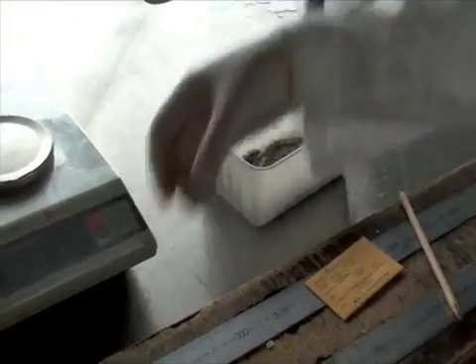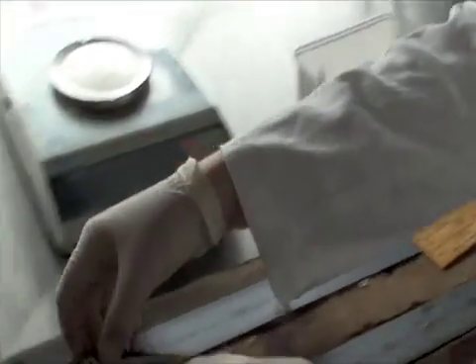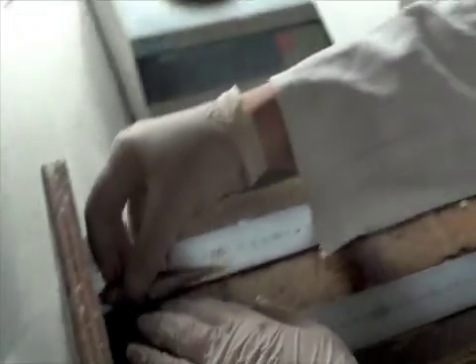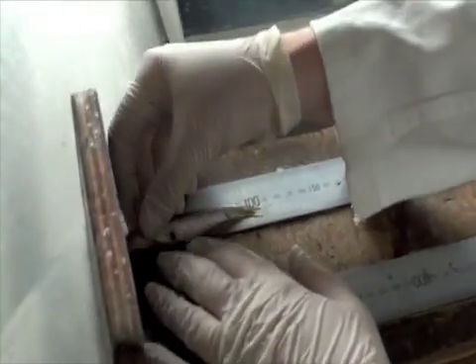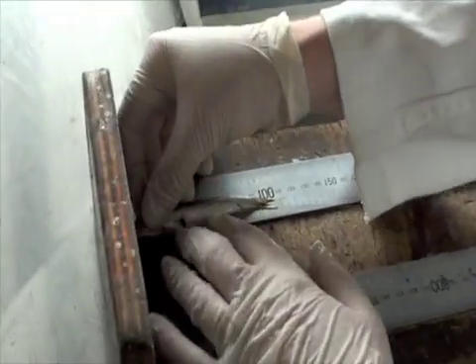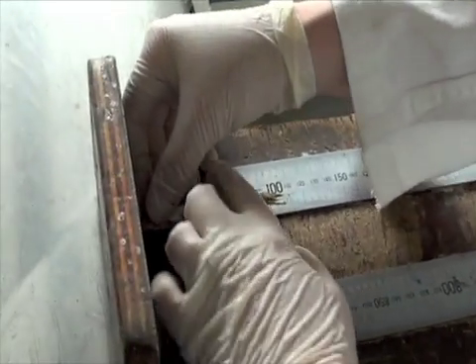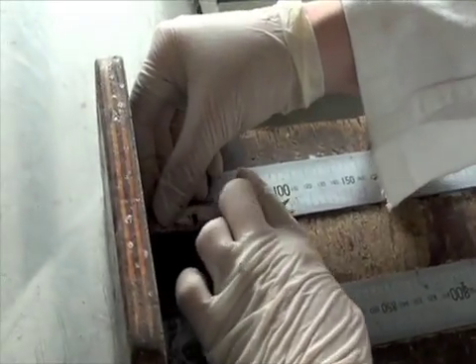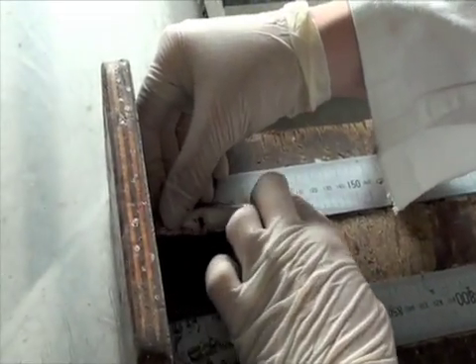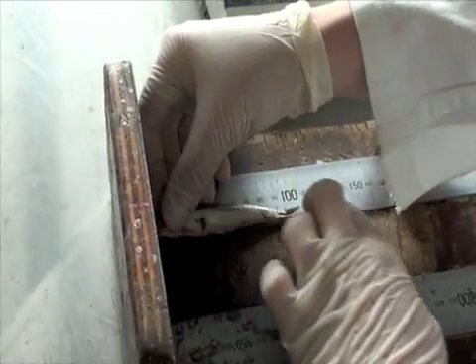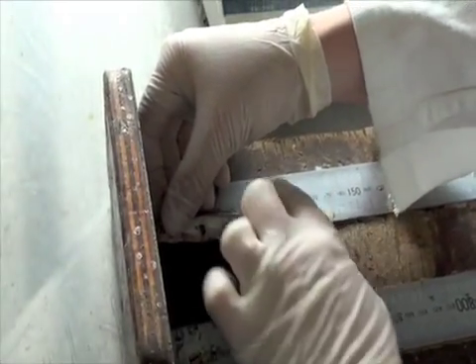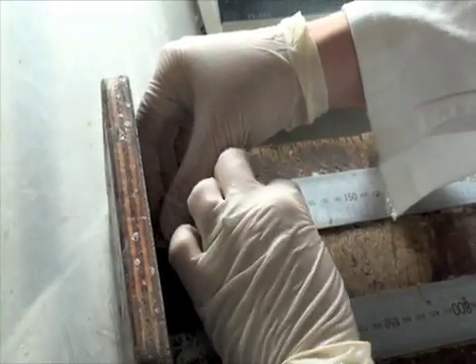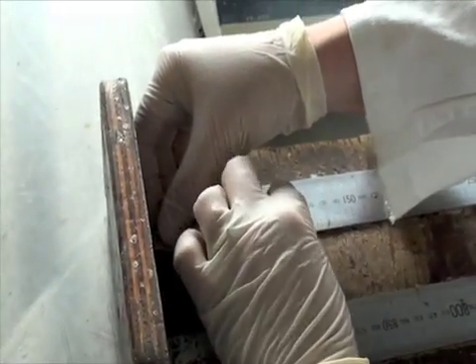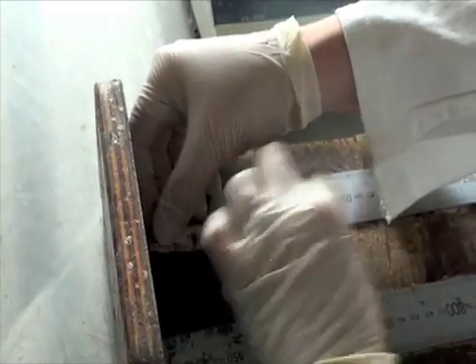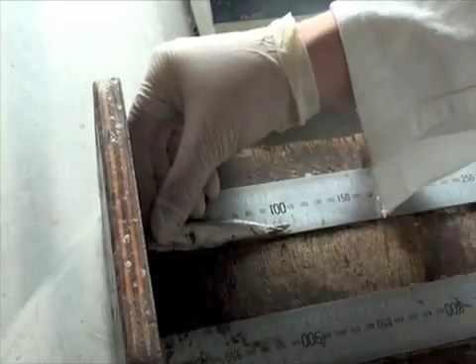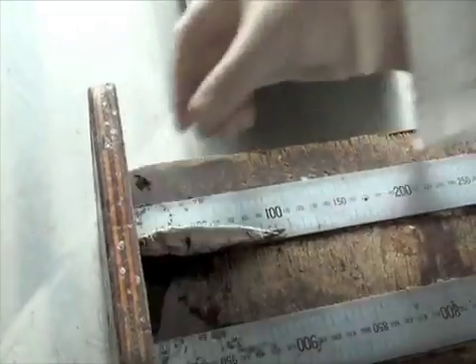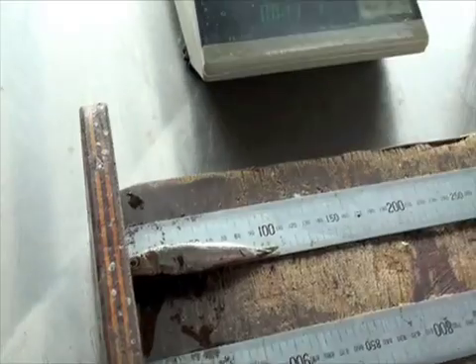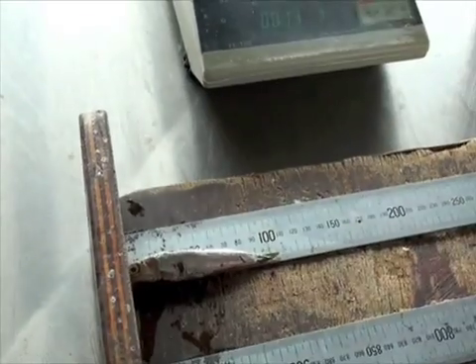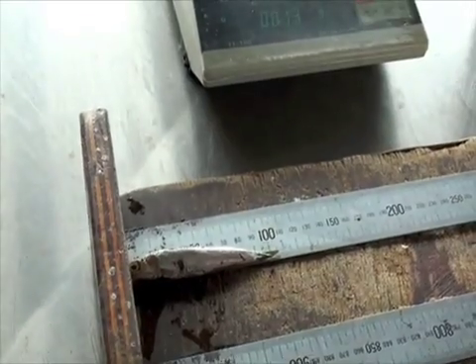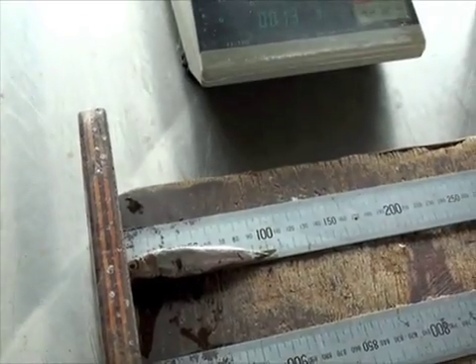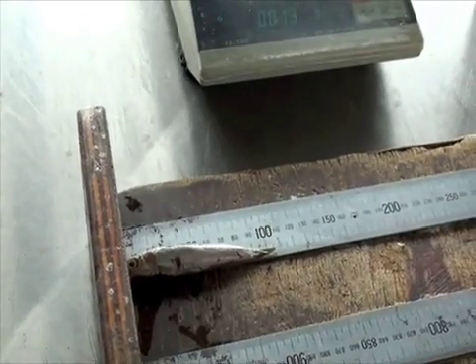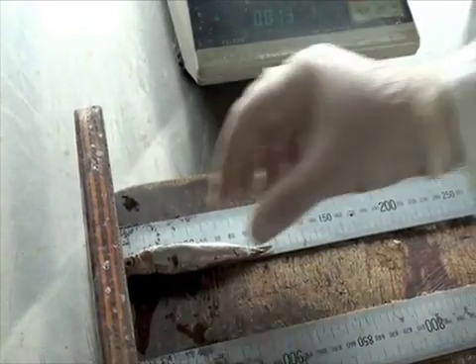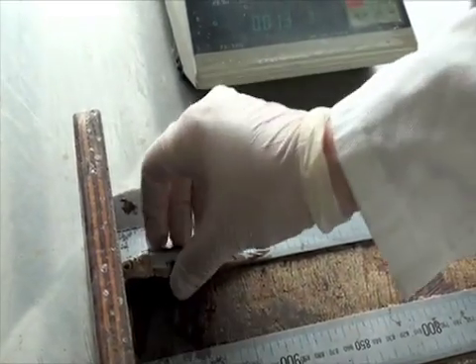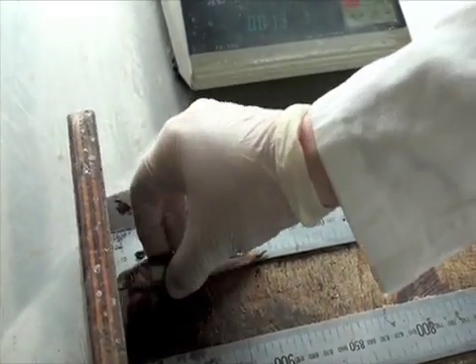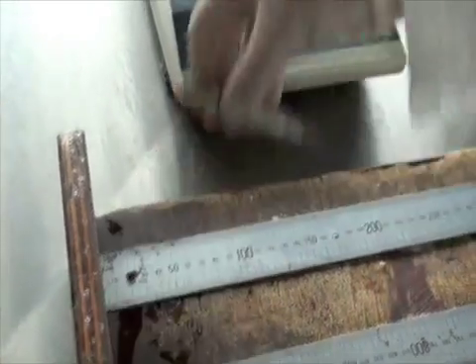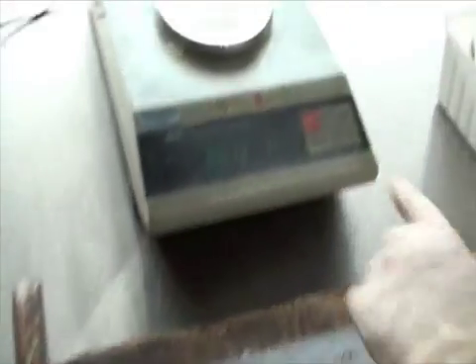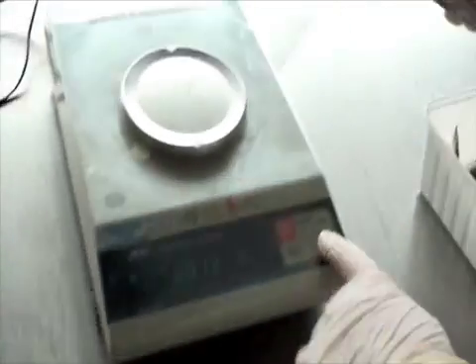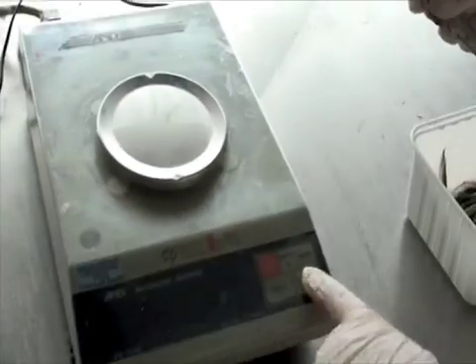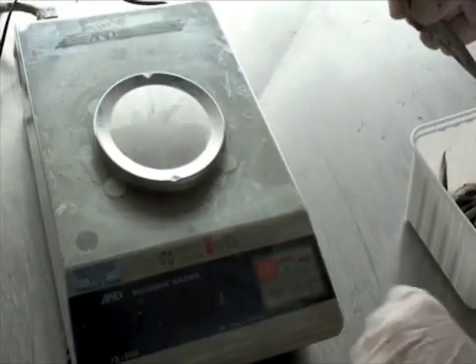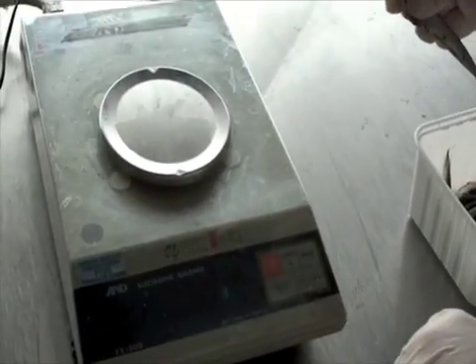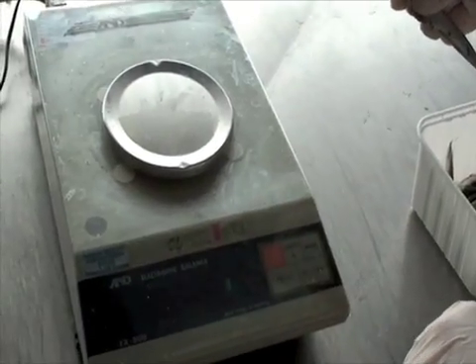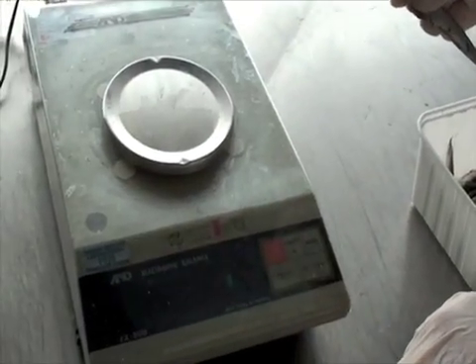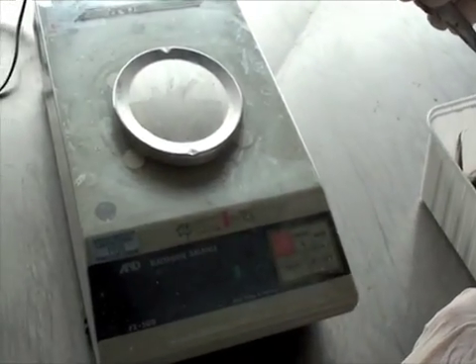In the laboratory, the anchovies are weighed and their length measured. The fish are then dissected and their tiny ear bones, or otoliths, are removed to help determine the anchovies' age.